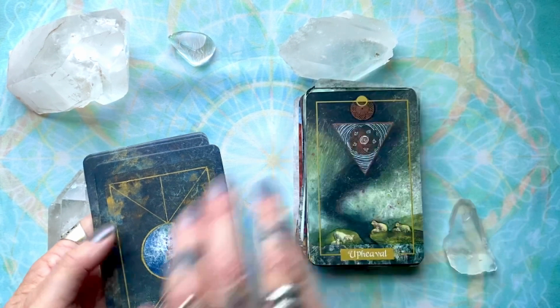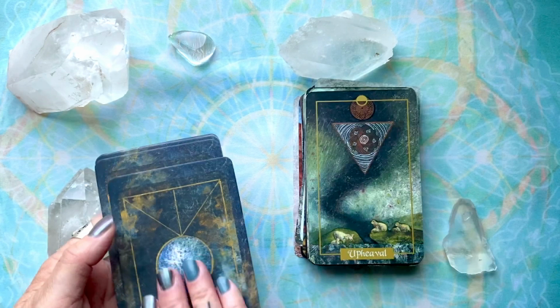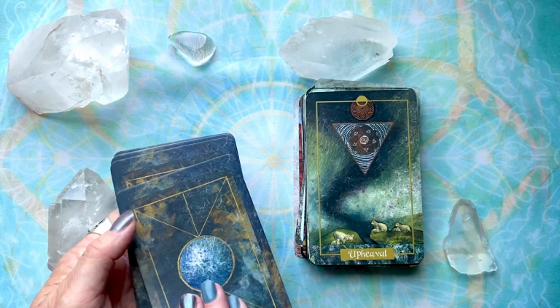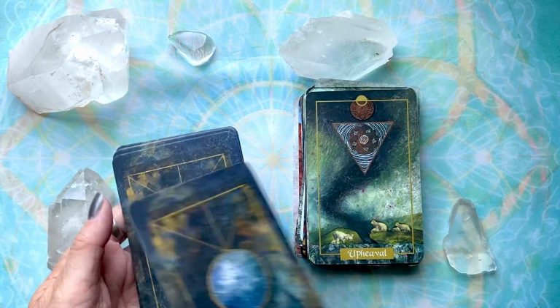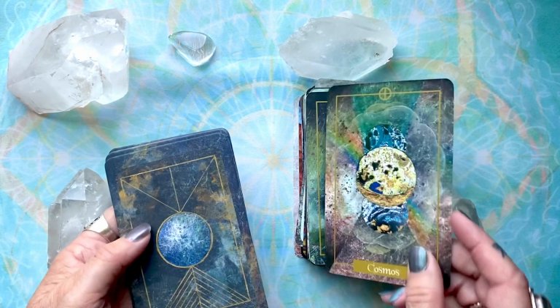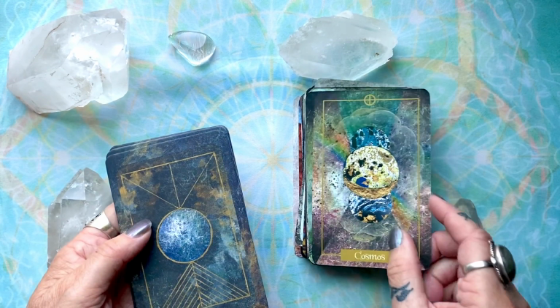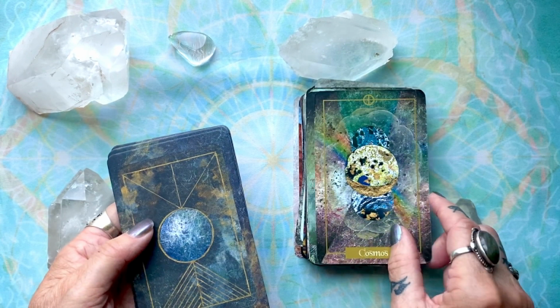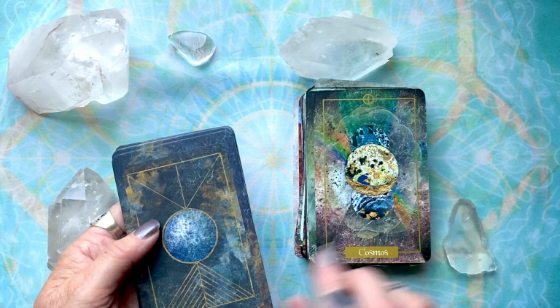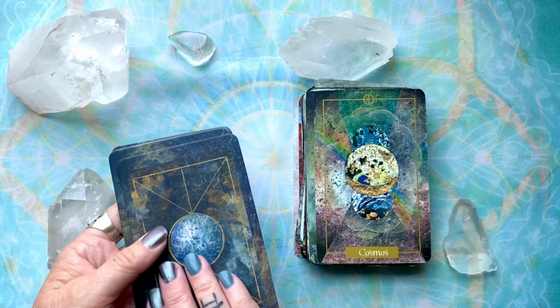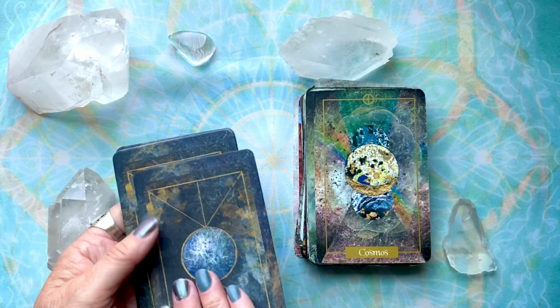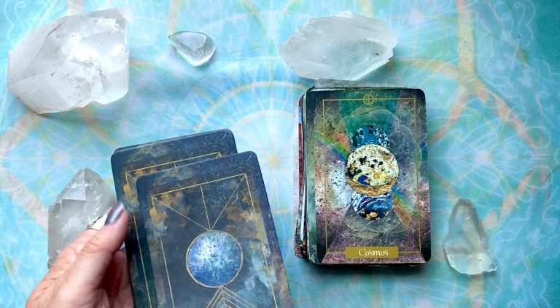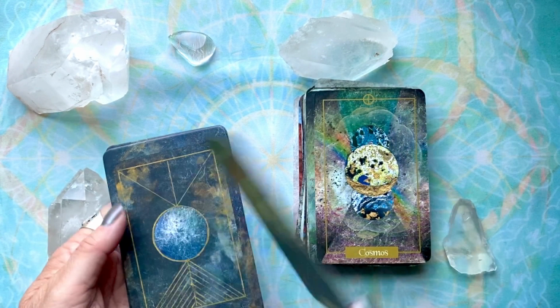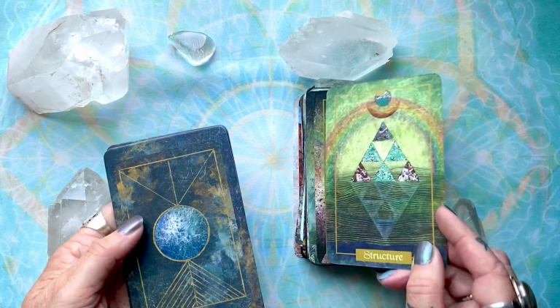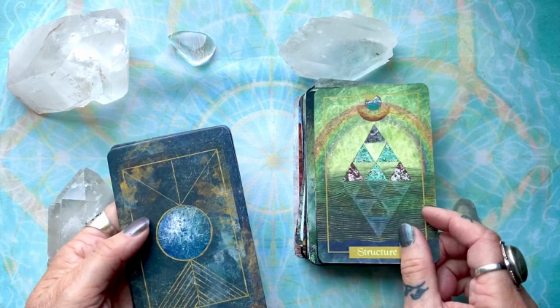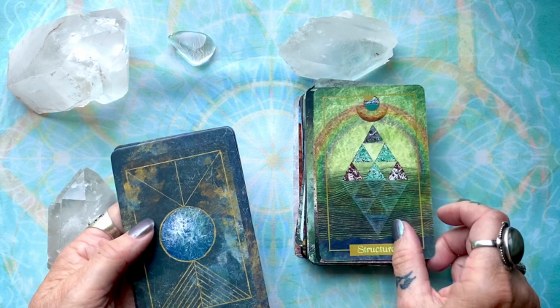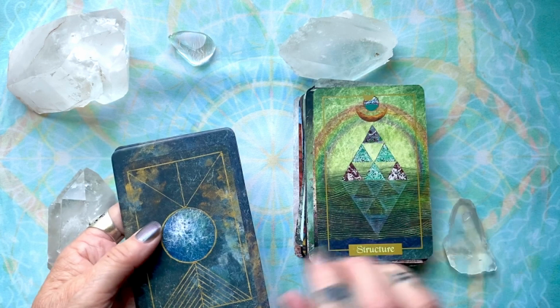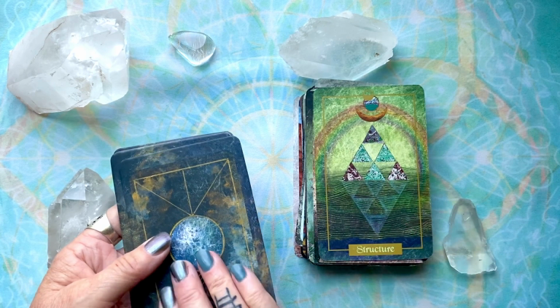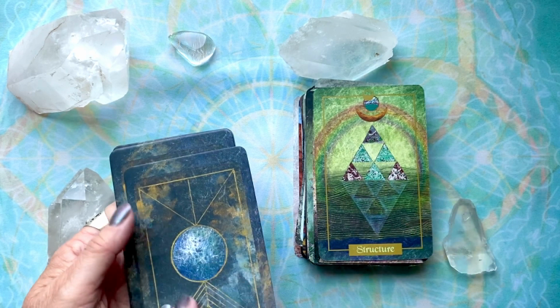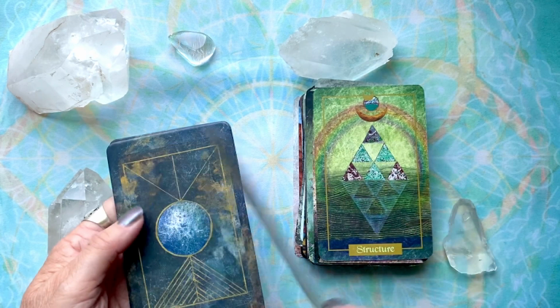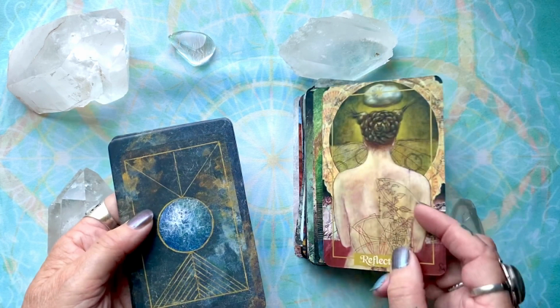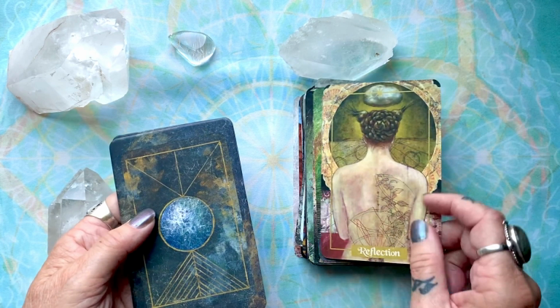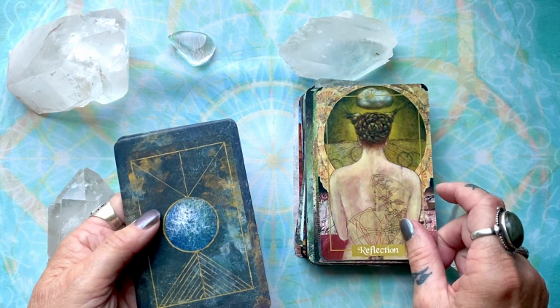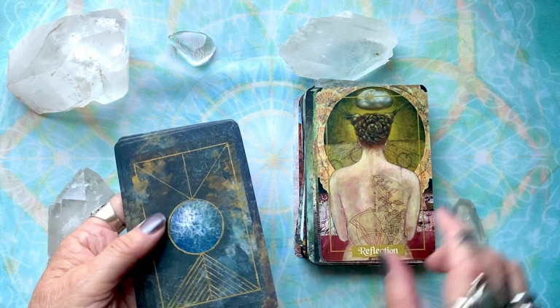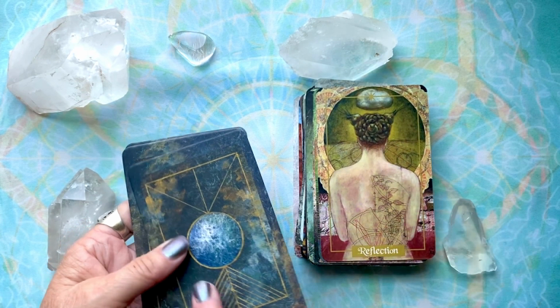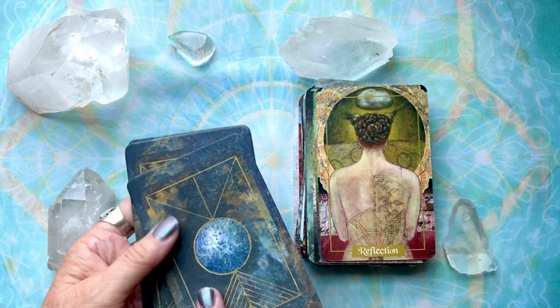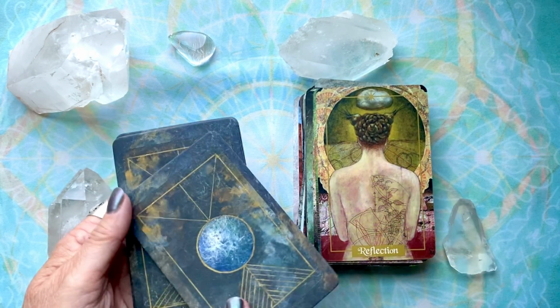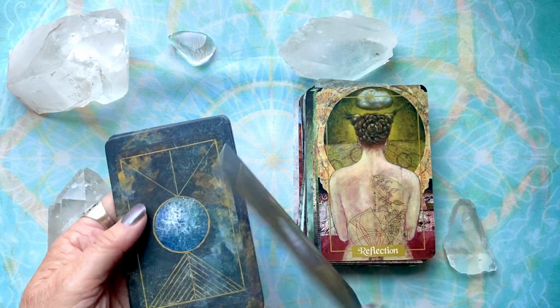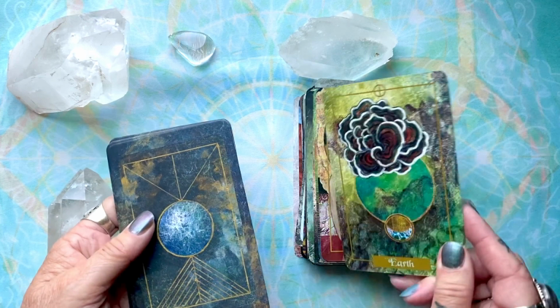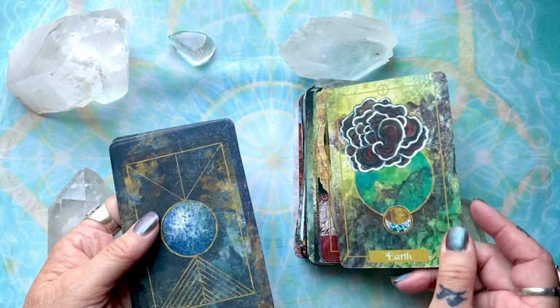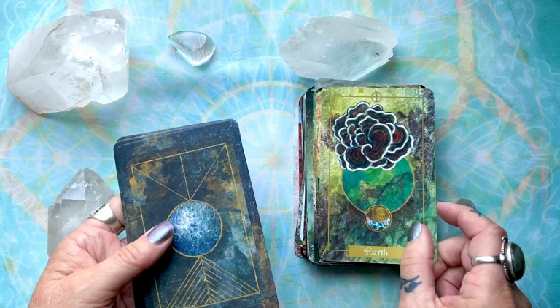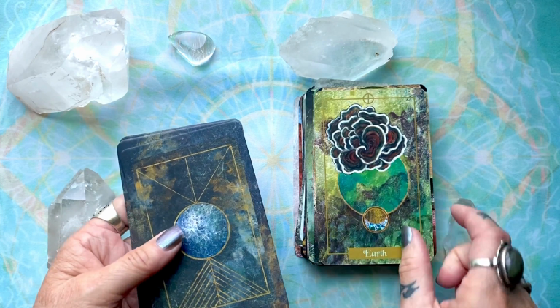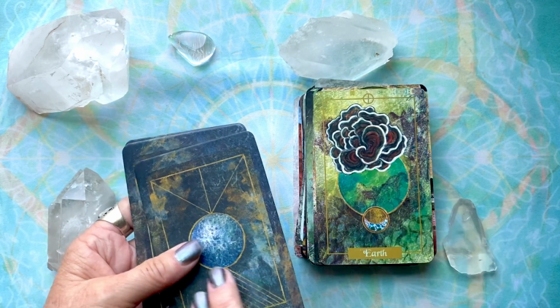Let's see. There's a feeling of strength, peaceful strength in these cards.